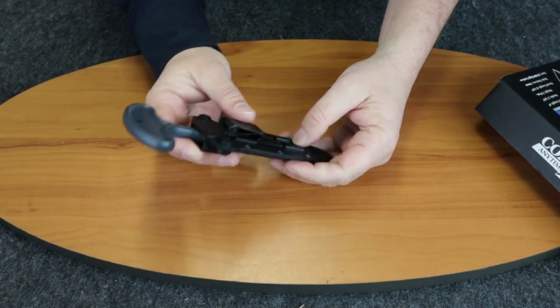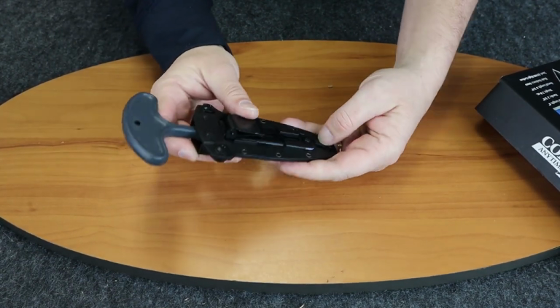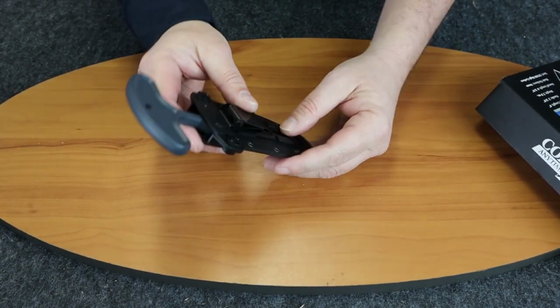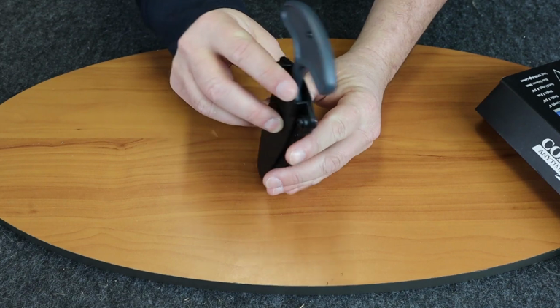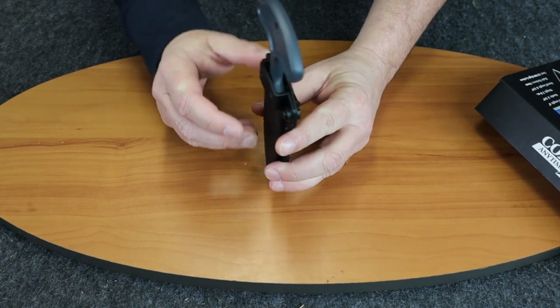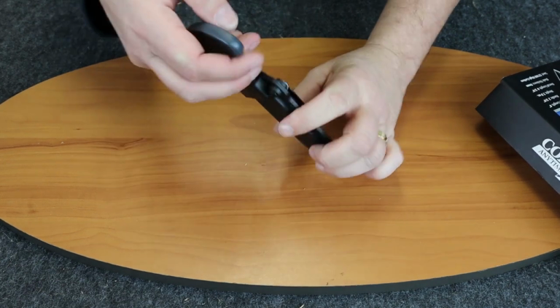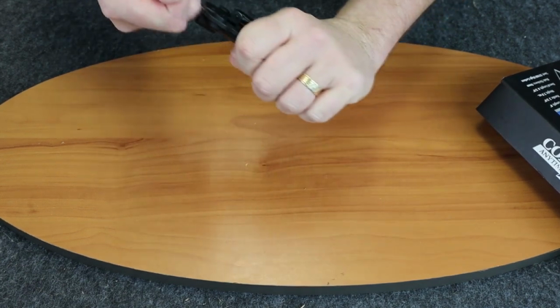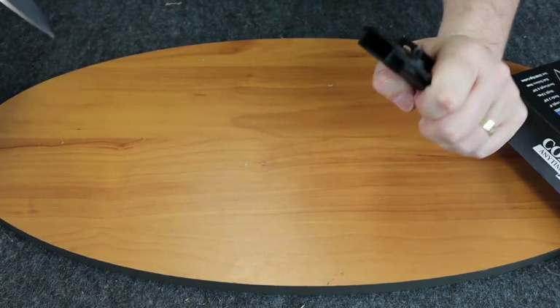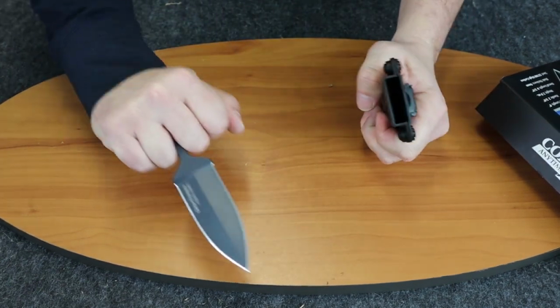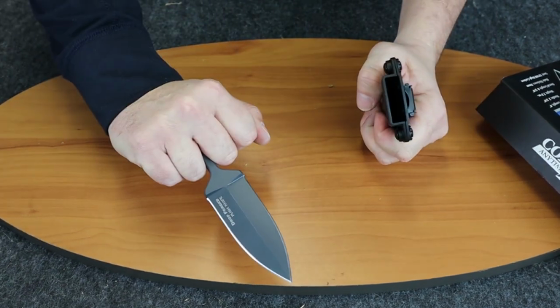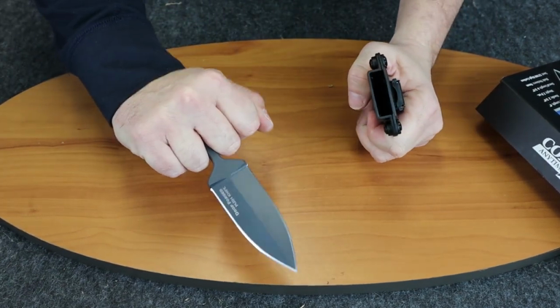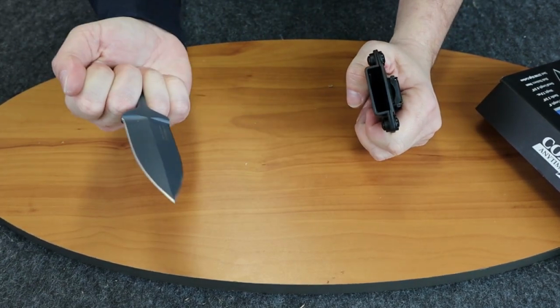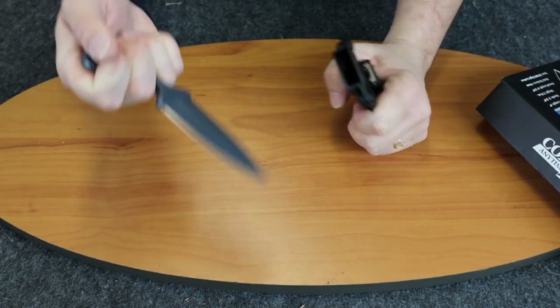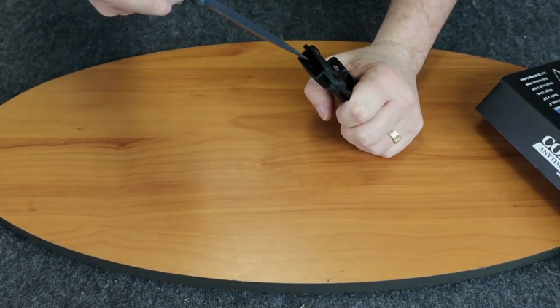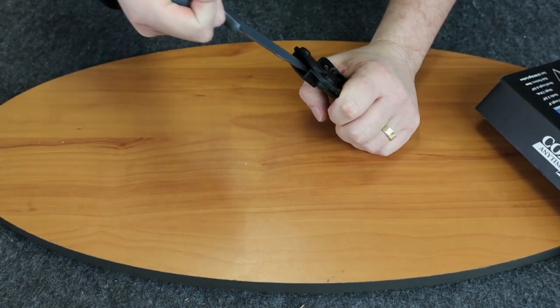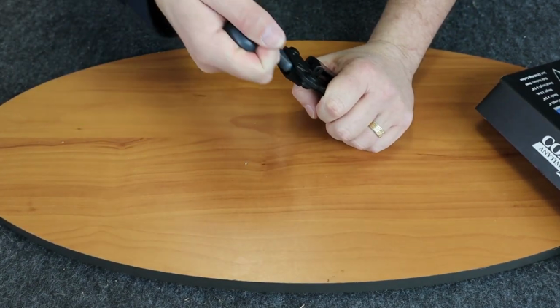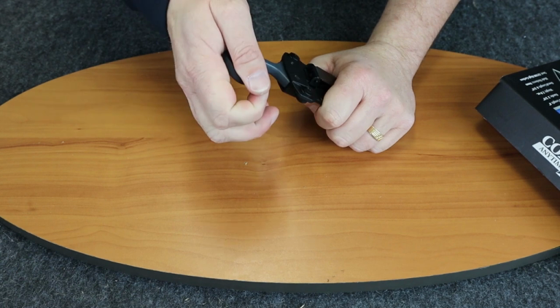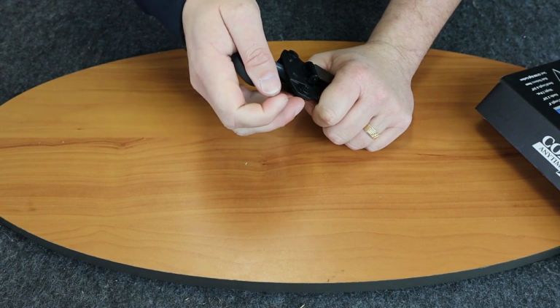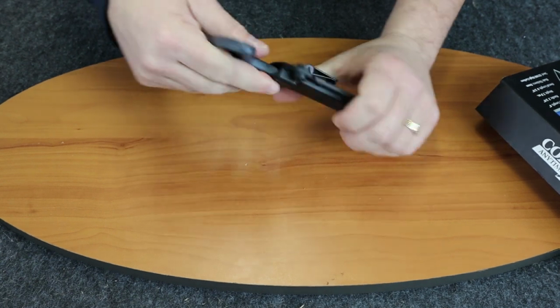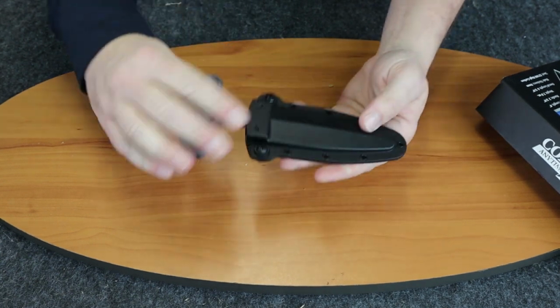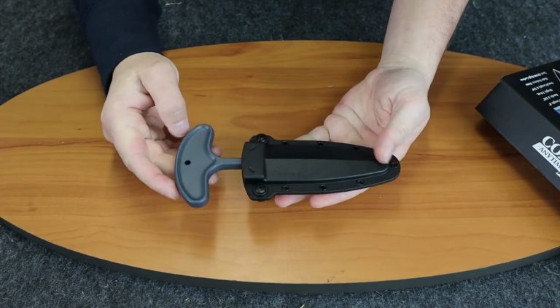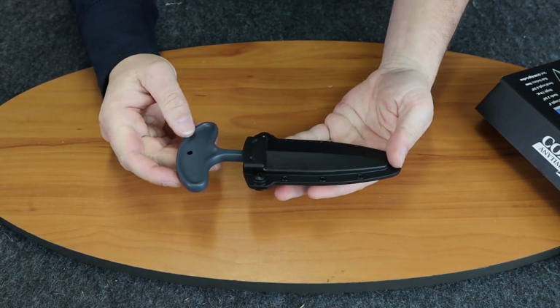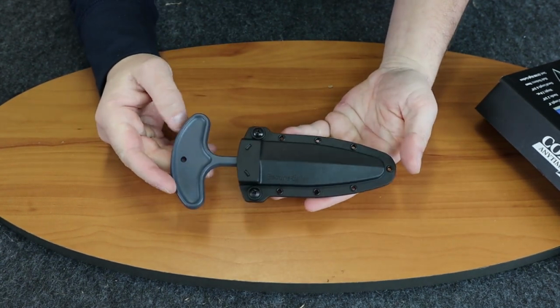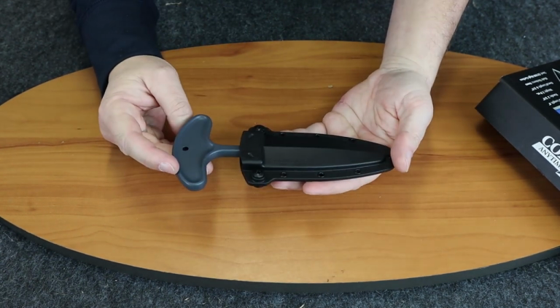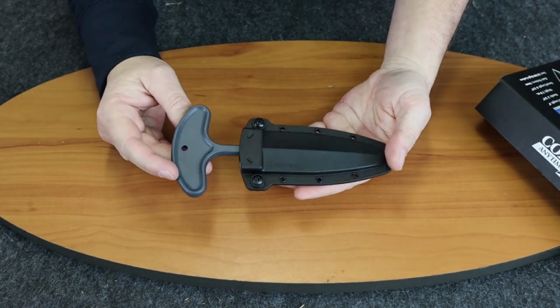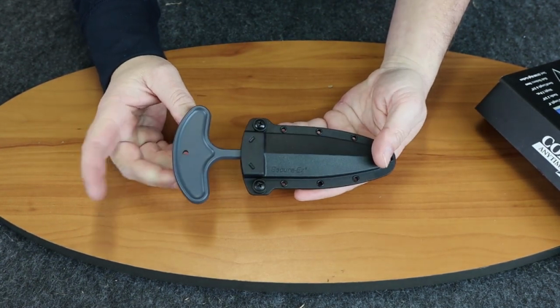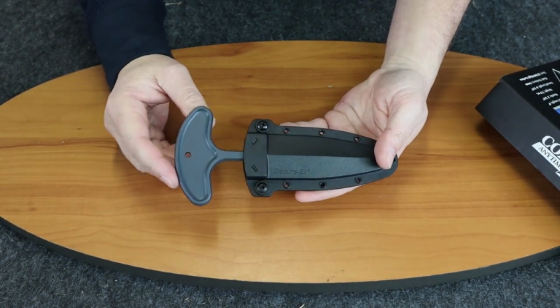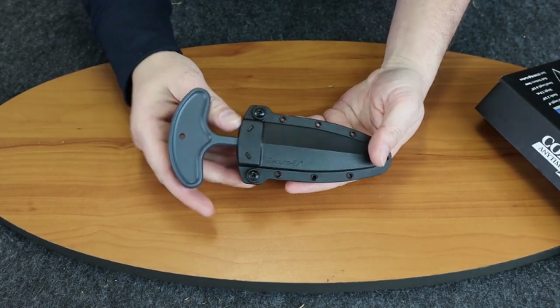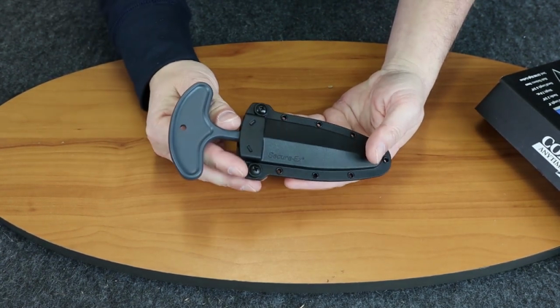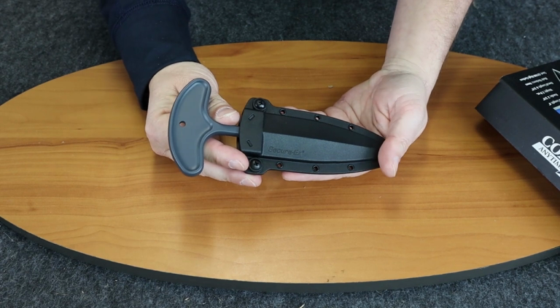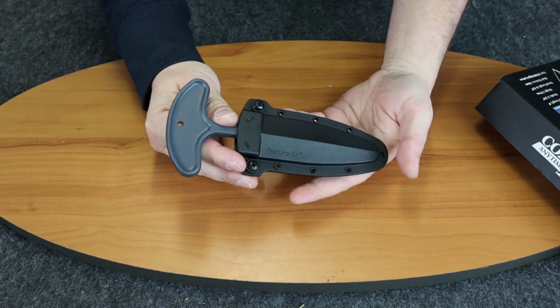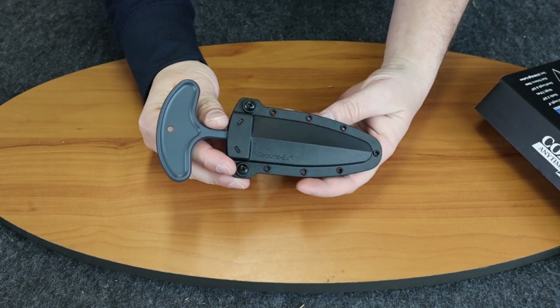Let me show you how it fits in the sheath and how you attach it to your boot. It's adjustable so you can have a quick, easy pull and deployment.